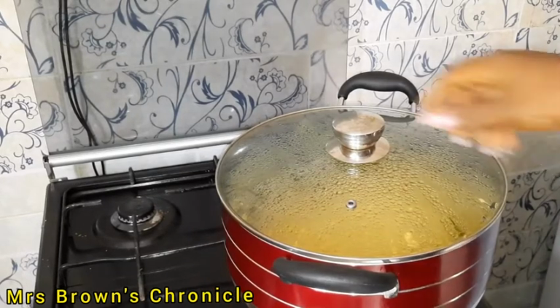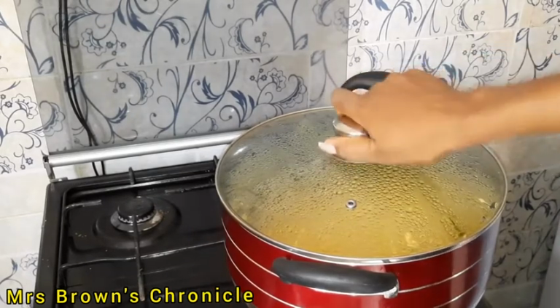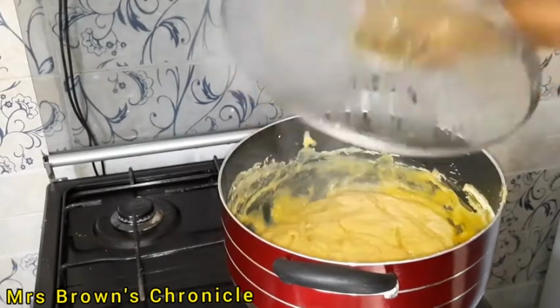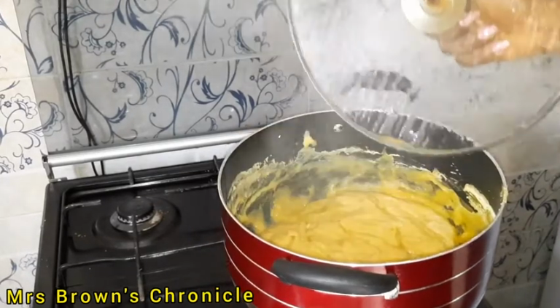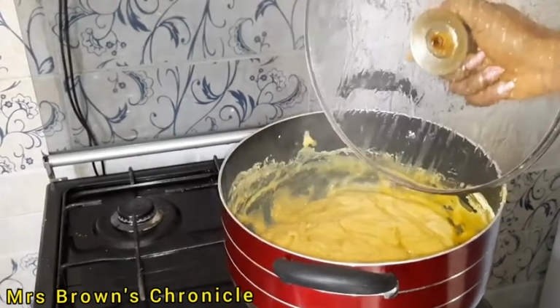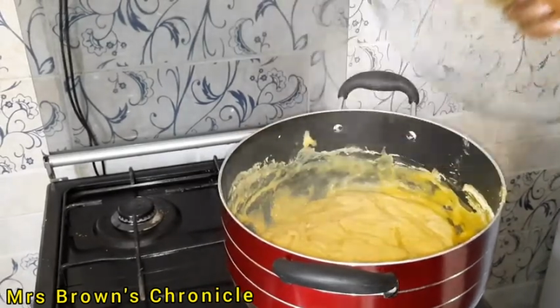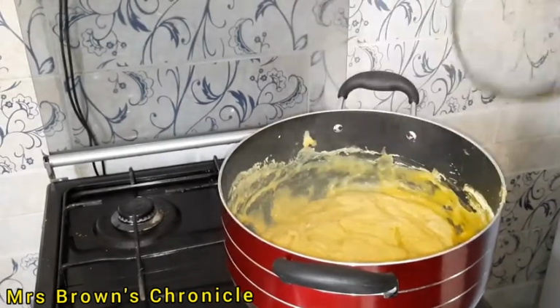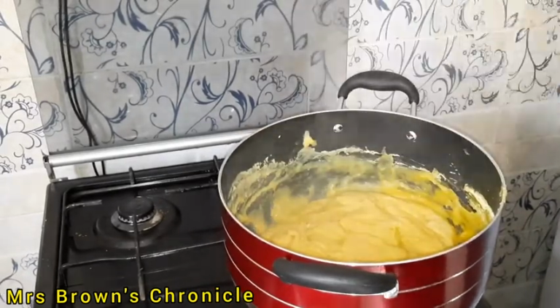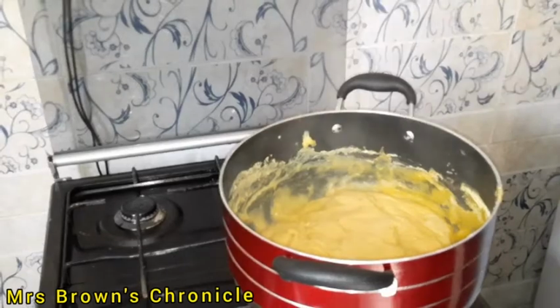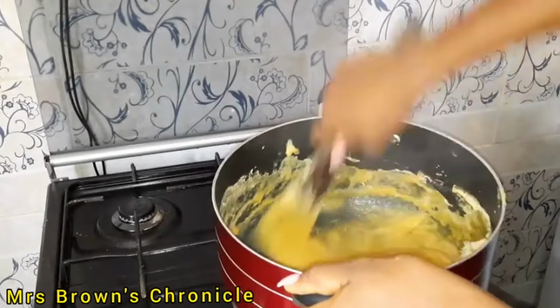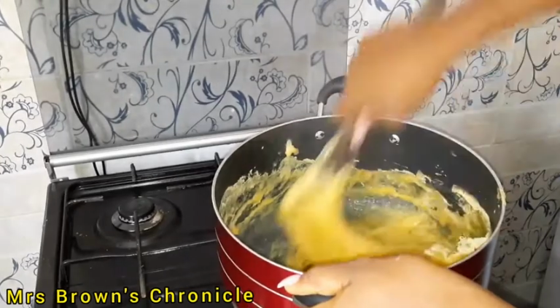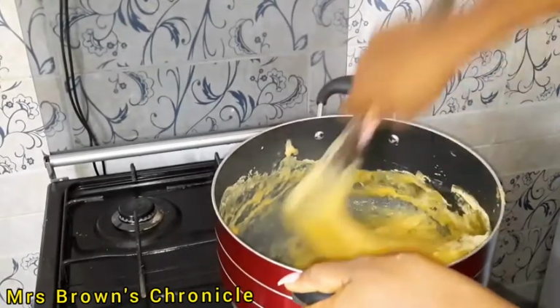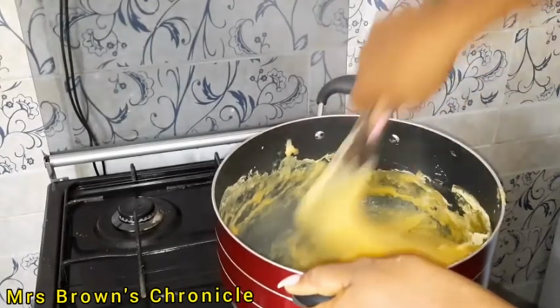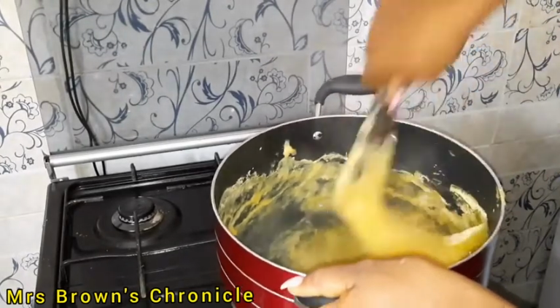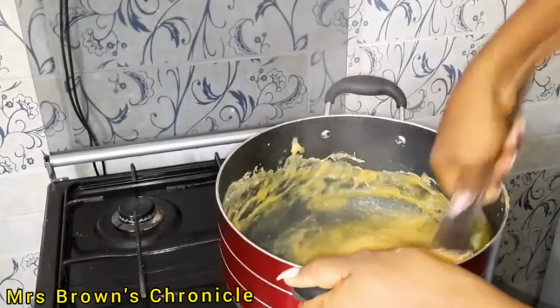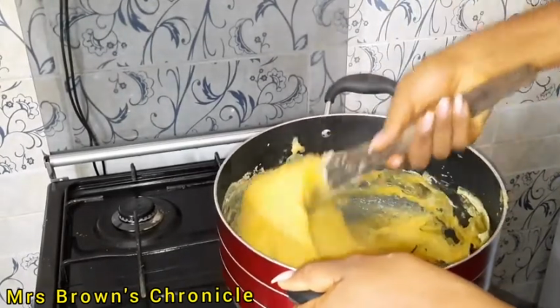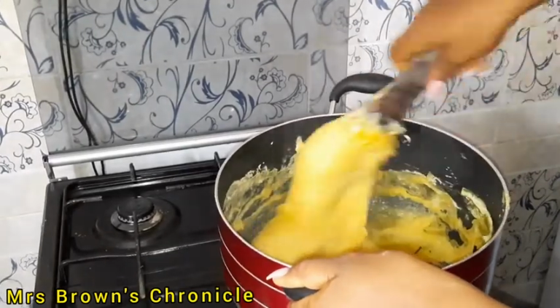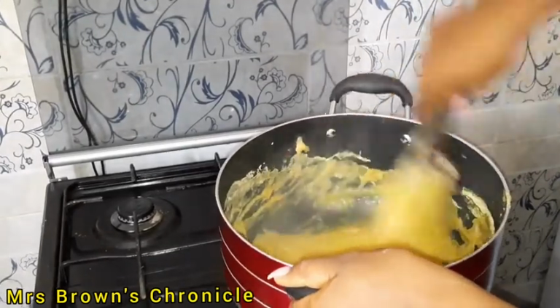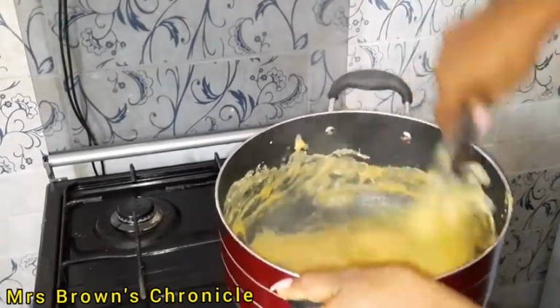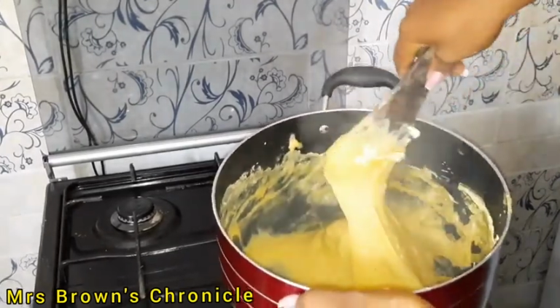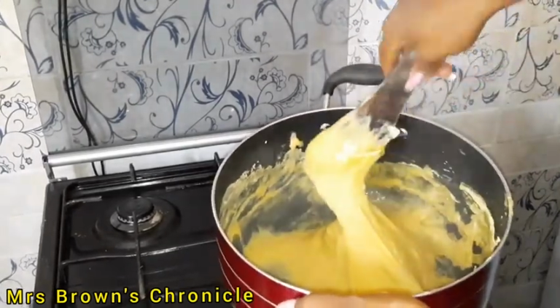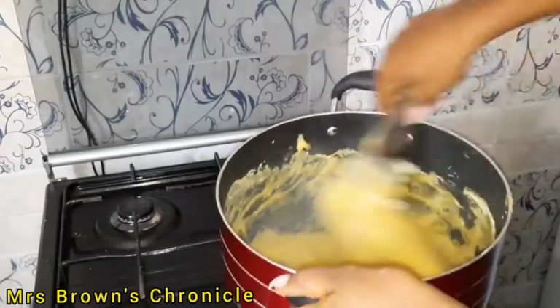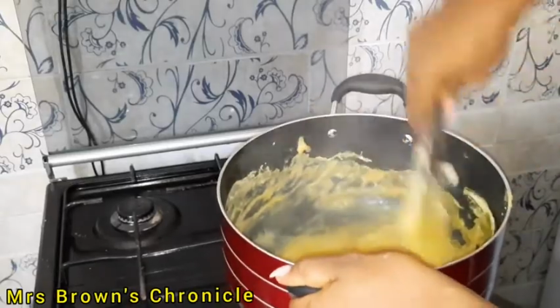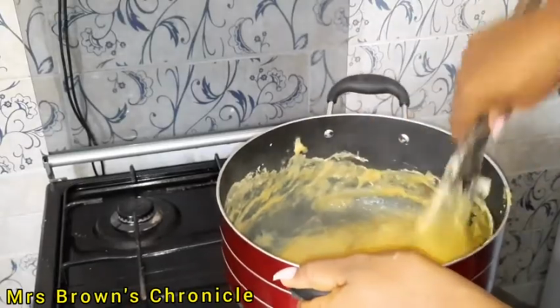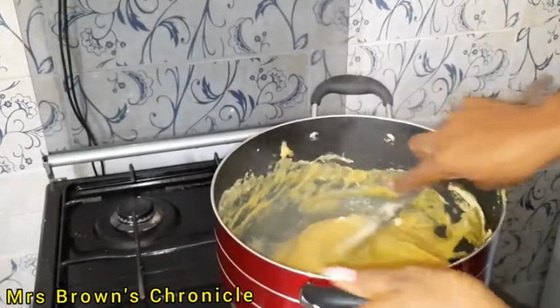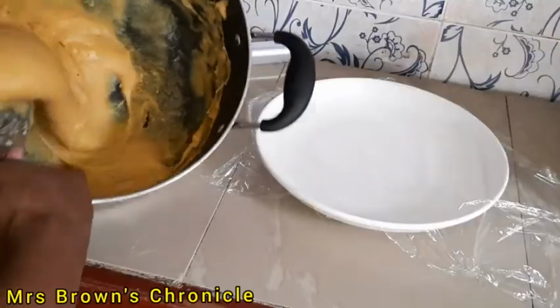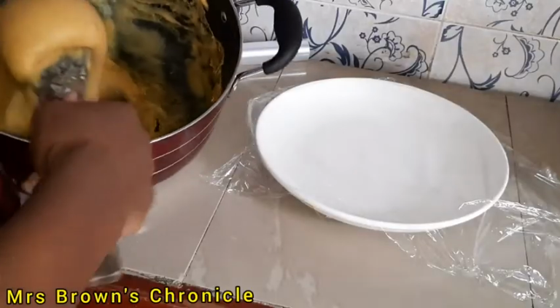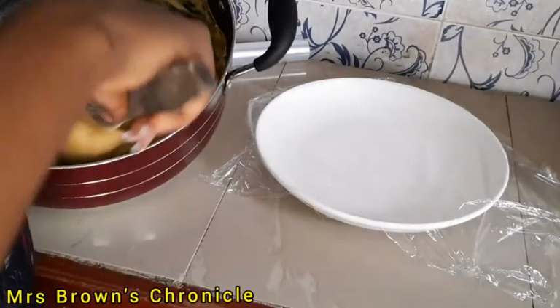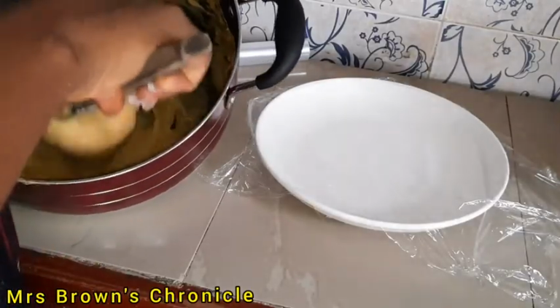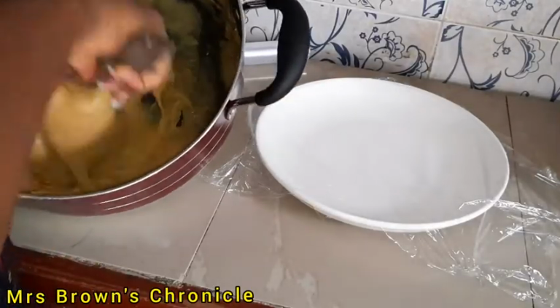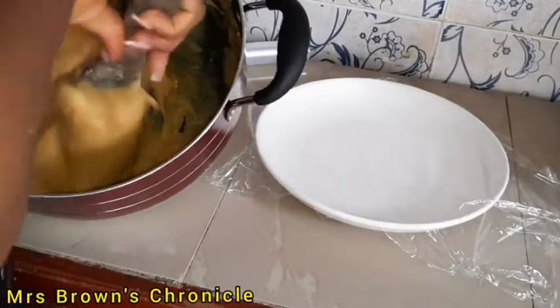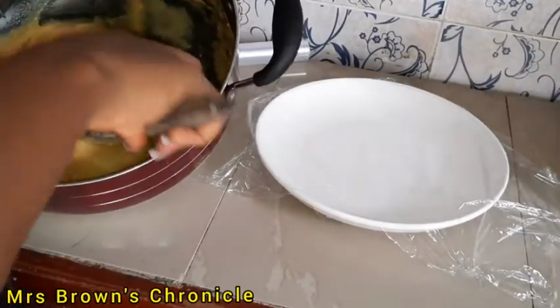After five minutes, I'm going to give it a last stir, and then my plantain fufu is ready. I'll go ahead and wrap them up.